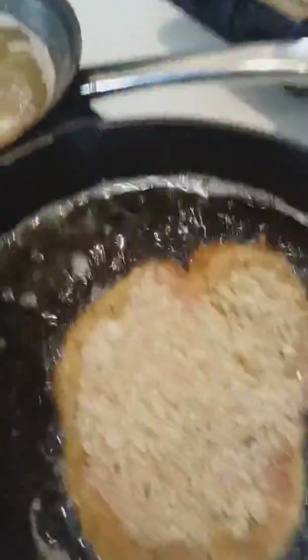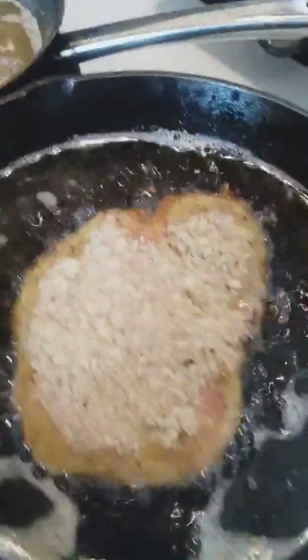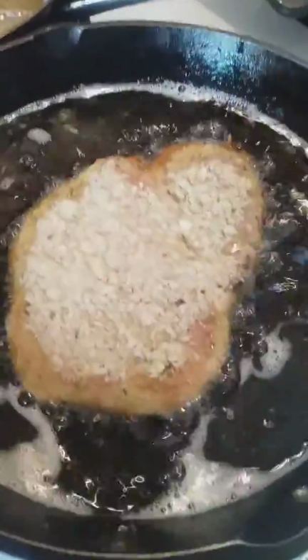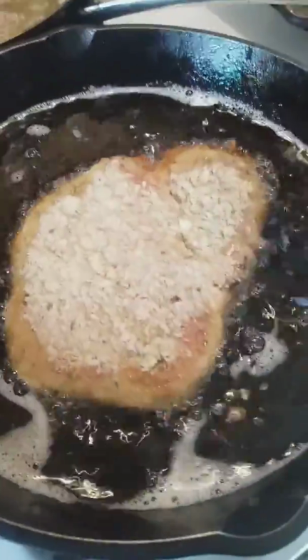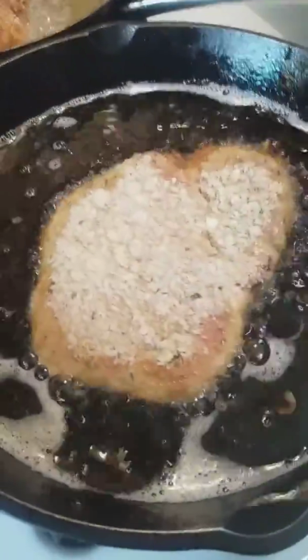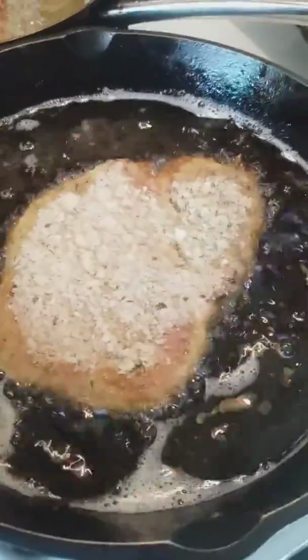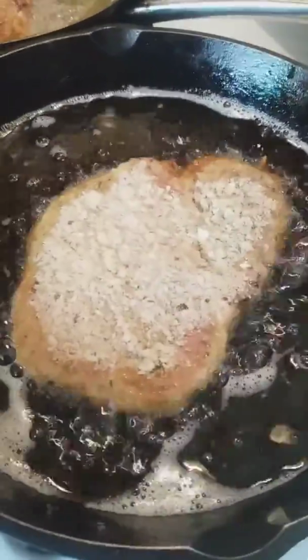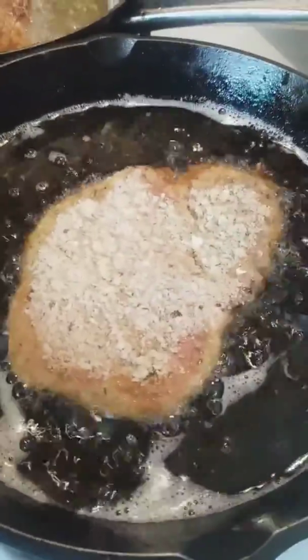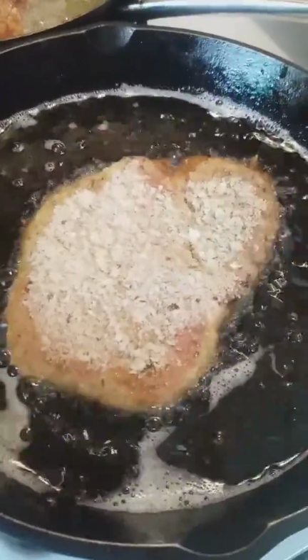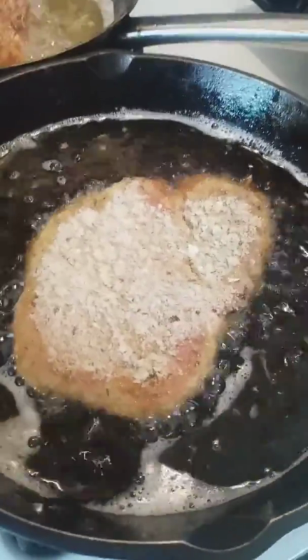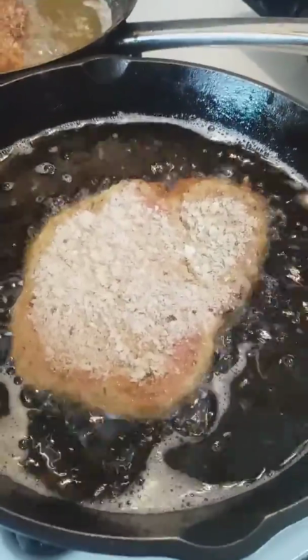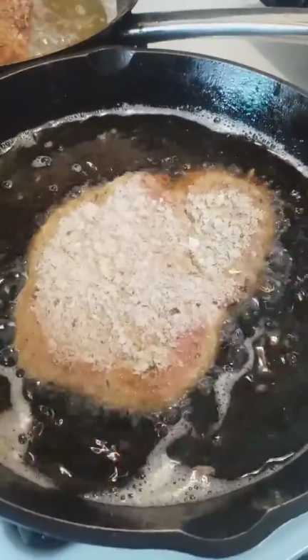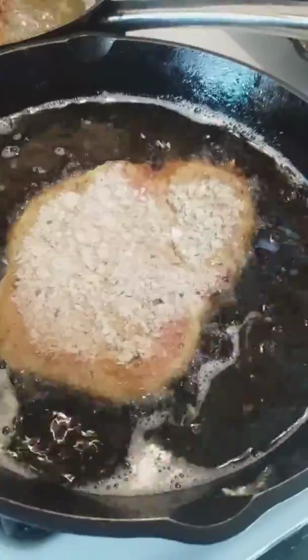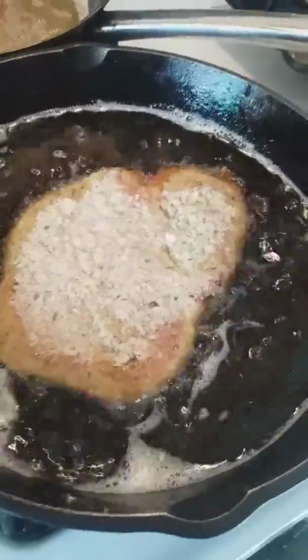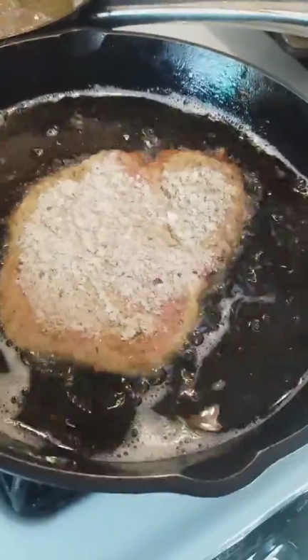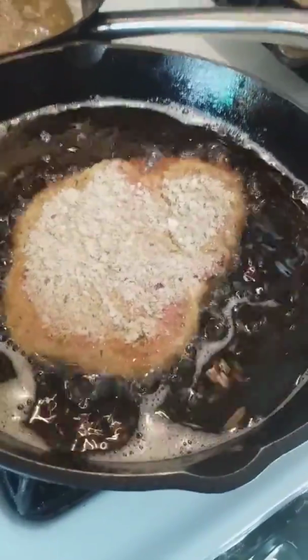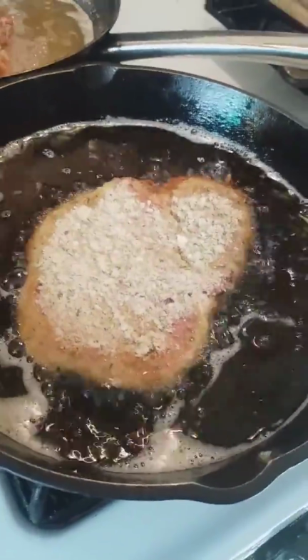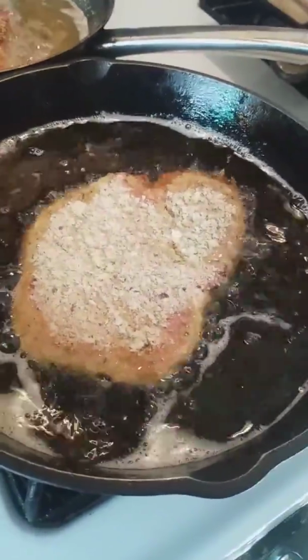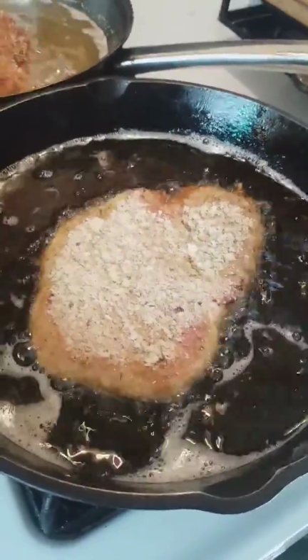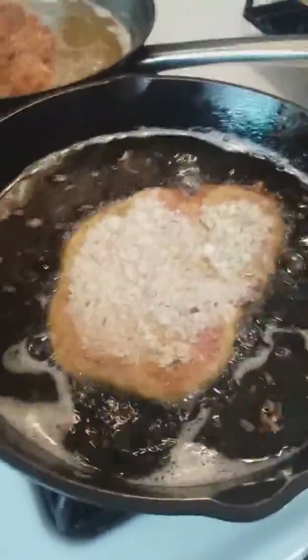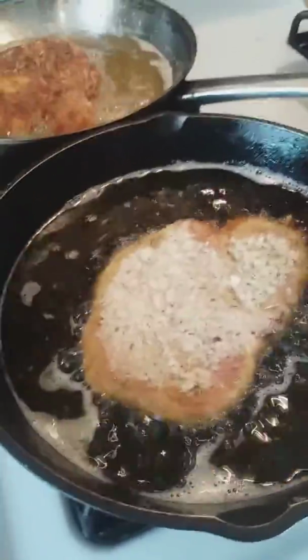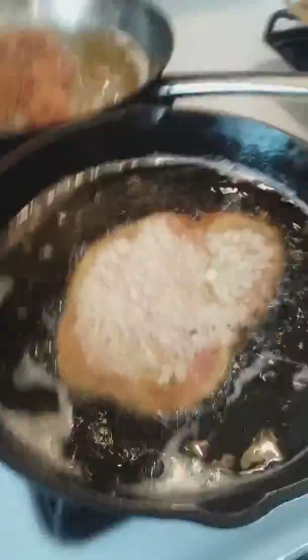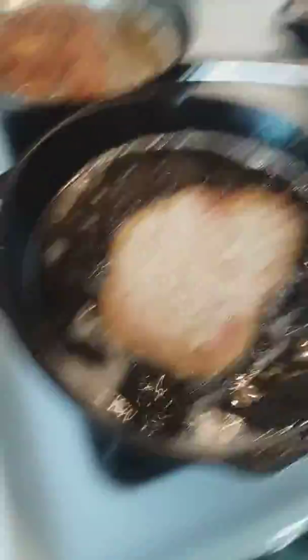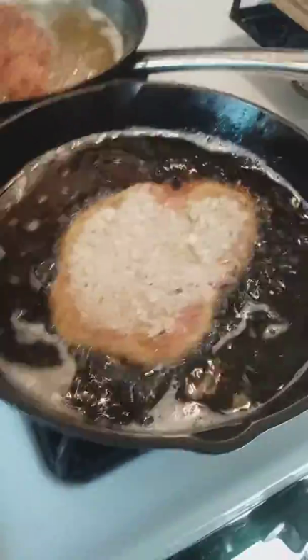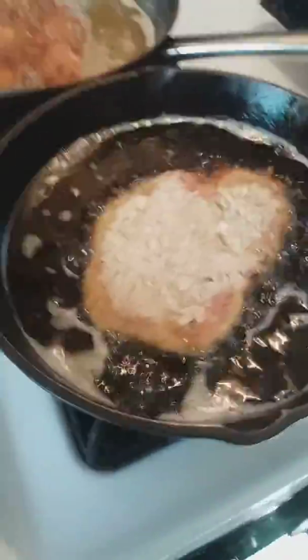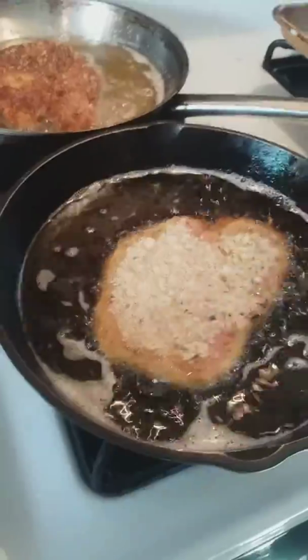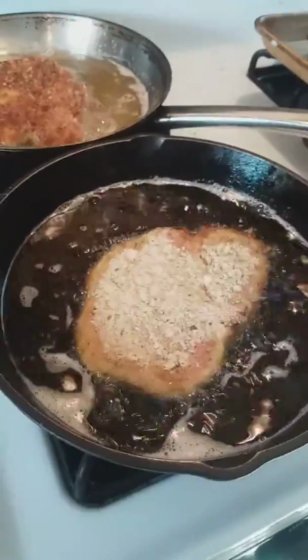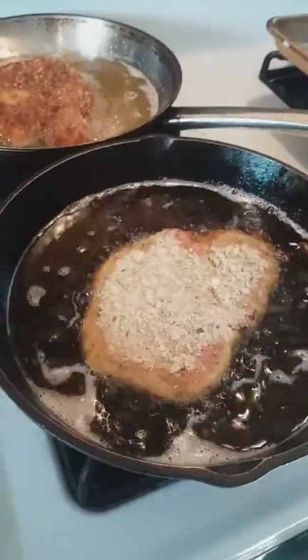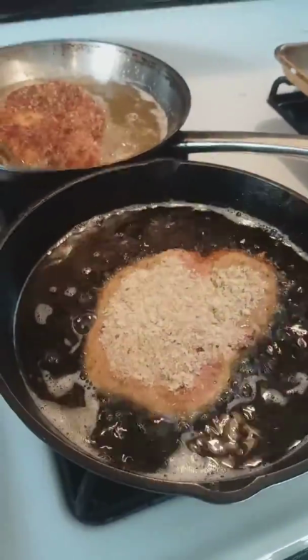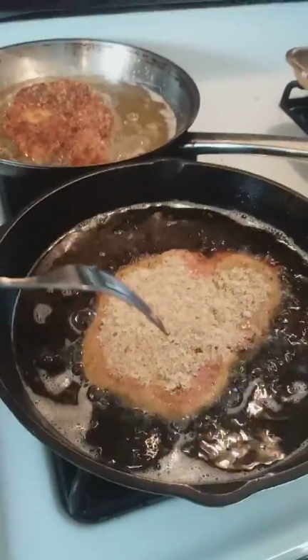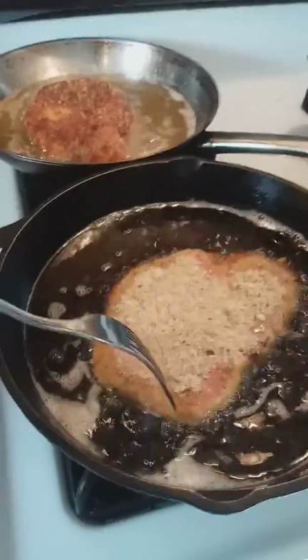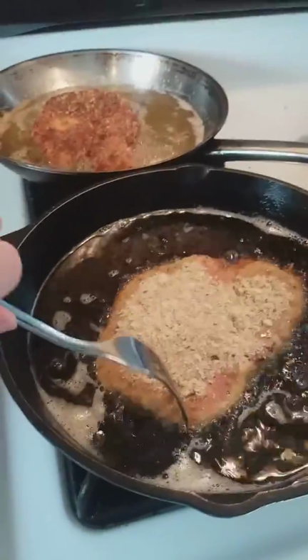This one here I haven't flipped yet. This is a cast iron pan. Cast iron pans take longer to cook your food, but once it really gets going, it becomes a godsend. I love cast iron pans.